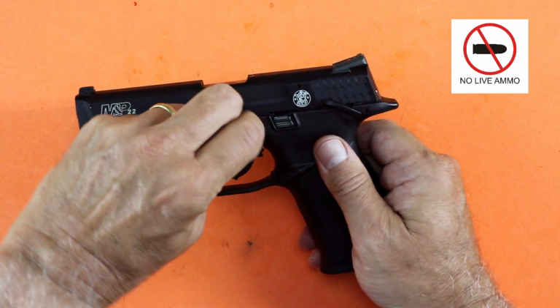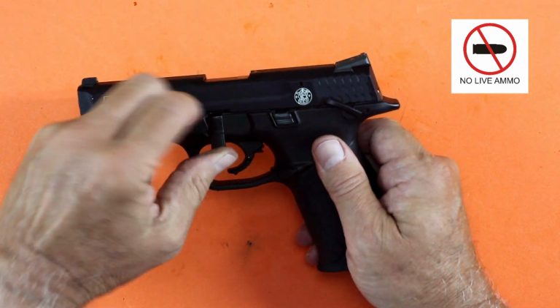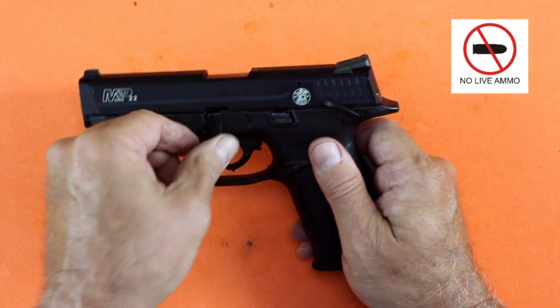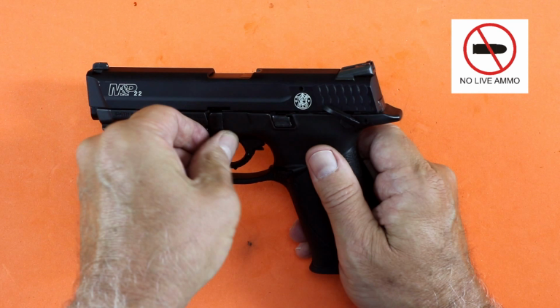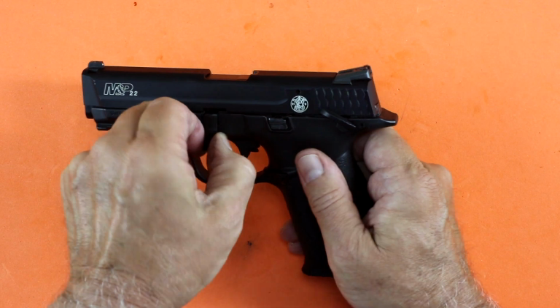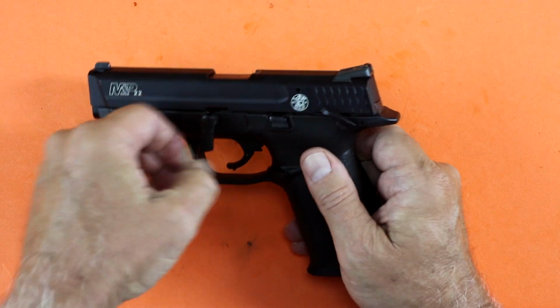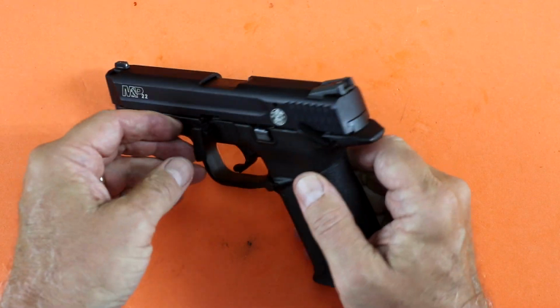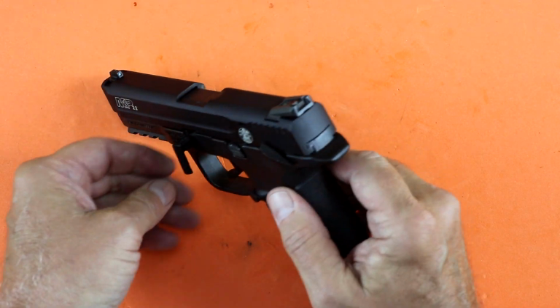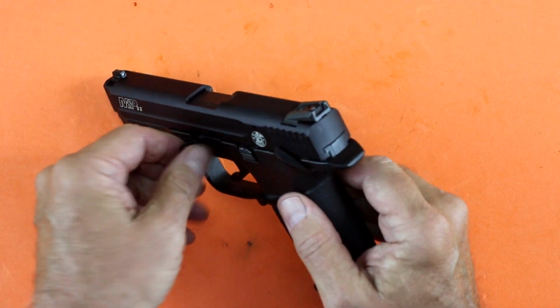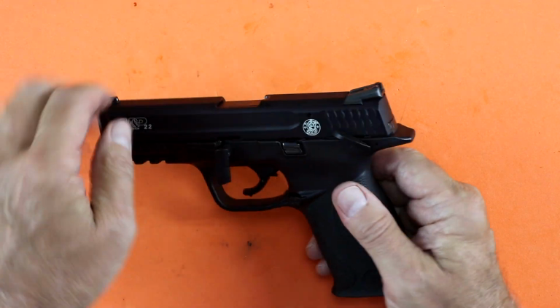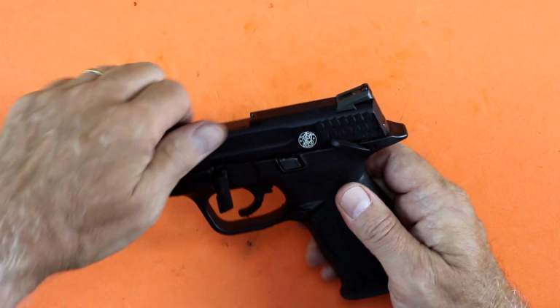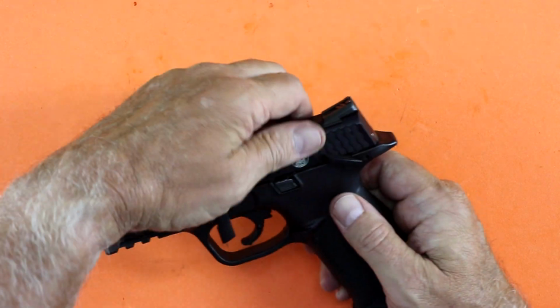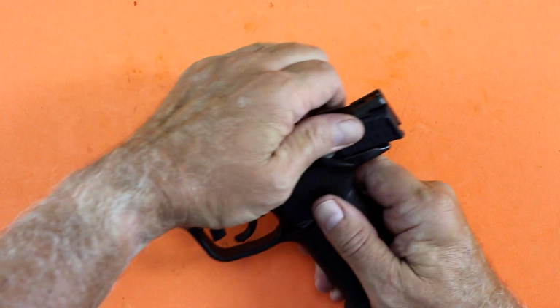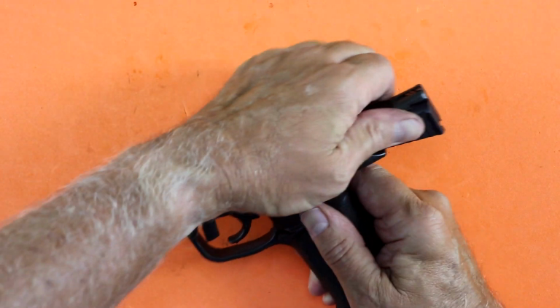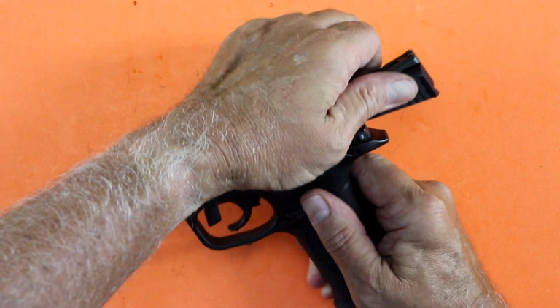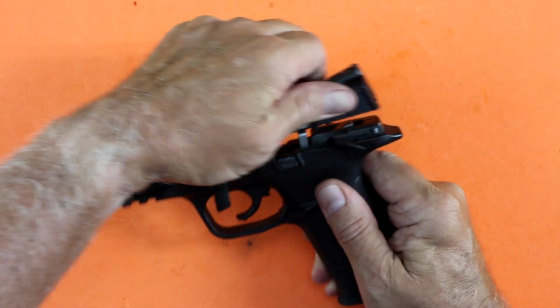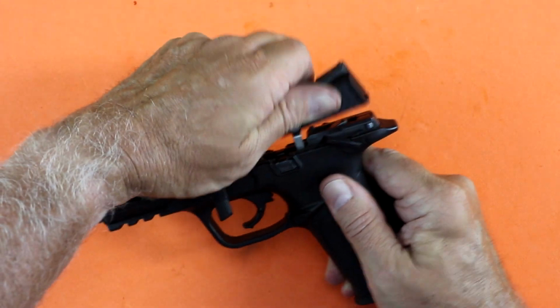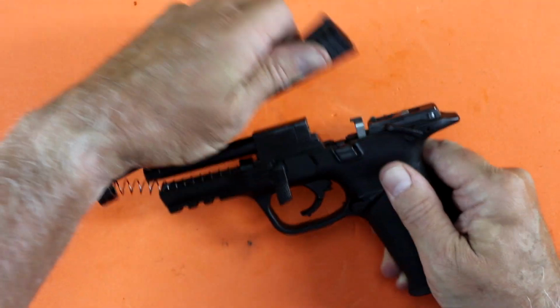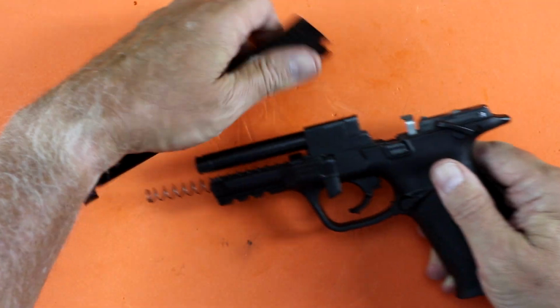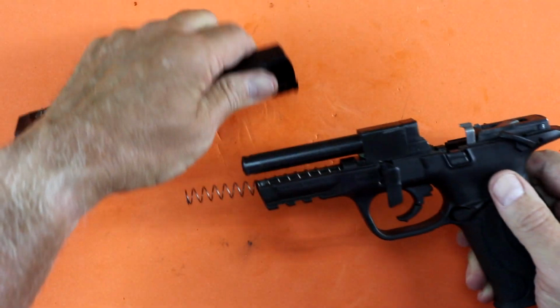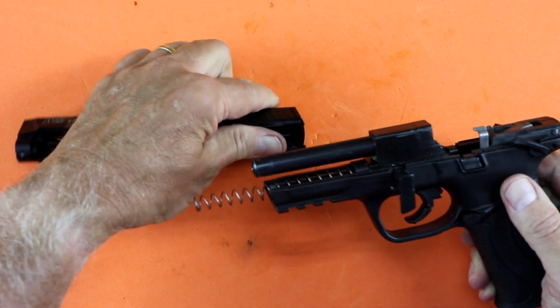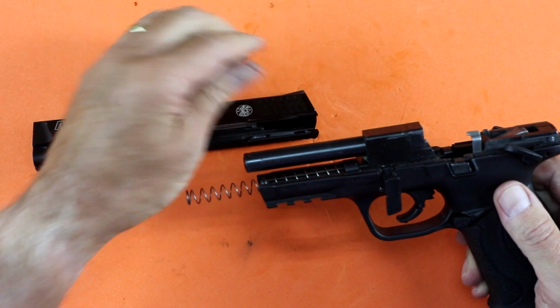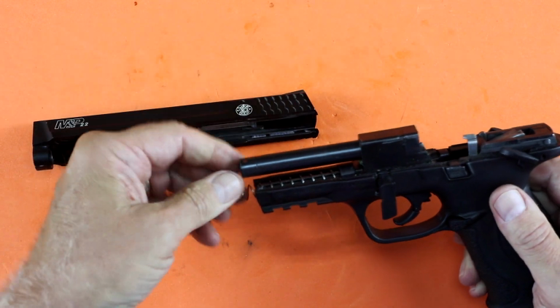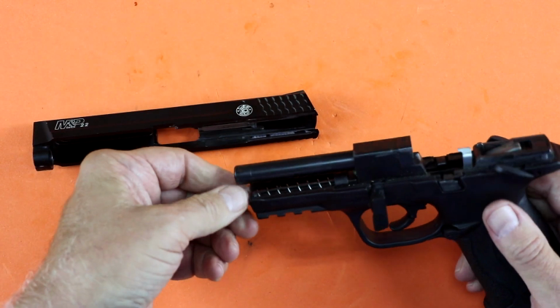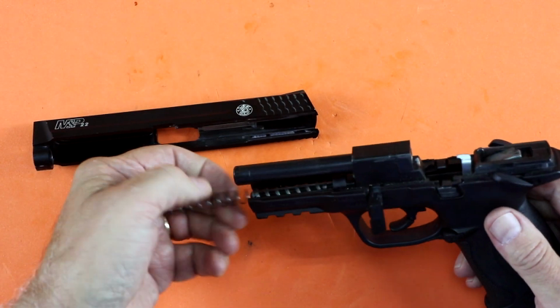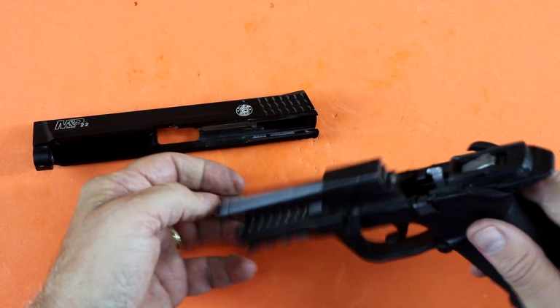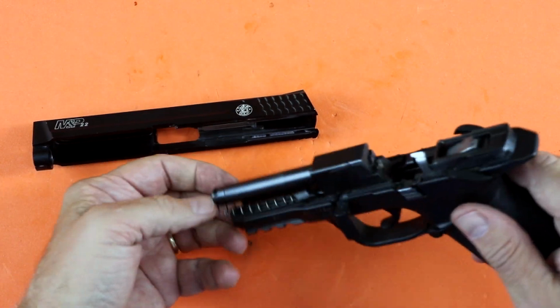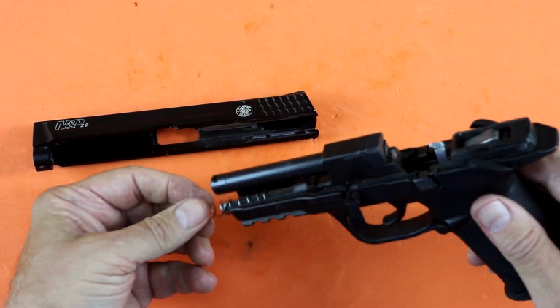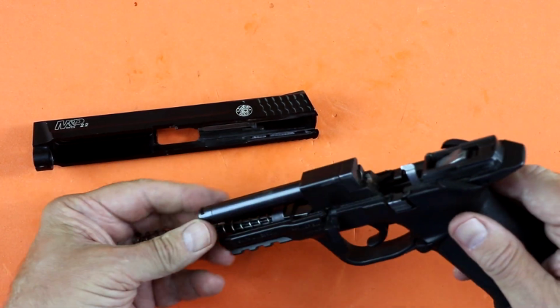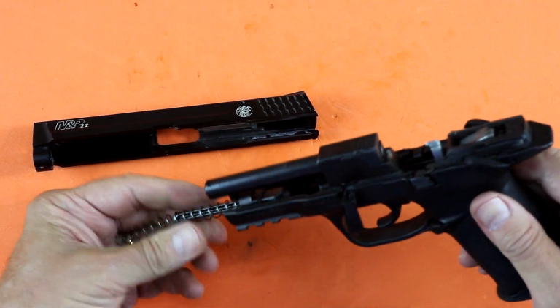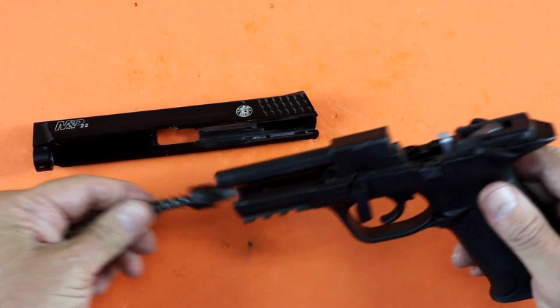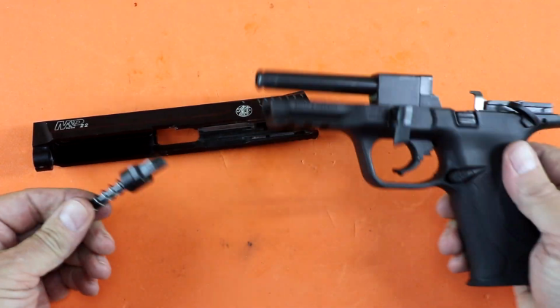I'm going to rotate that takedown lever and pull it away from the frame just a little bit. That allows me to pull the slide to the back, lift up in the back of the slide, and the slide comes straight off. I can then take the guide rod and guide rod spring out.